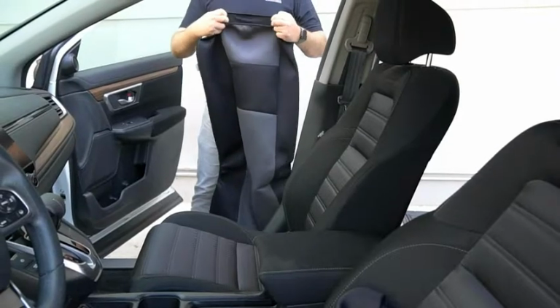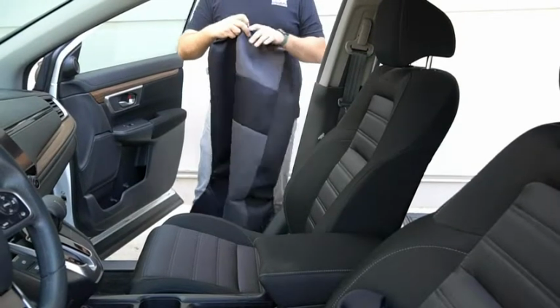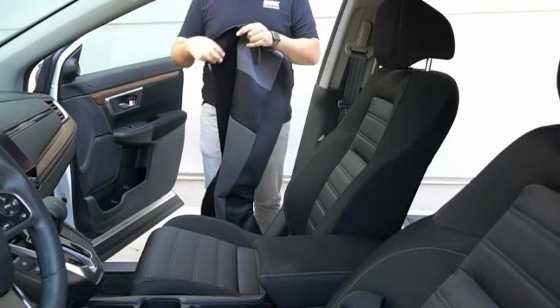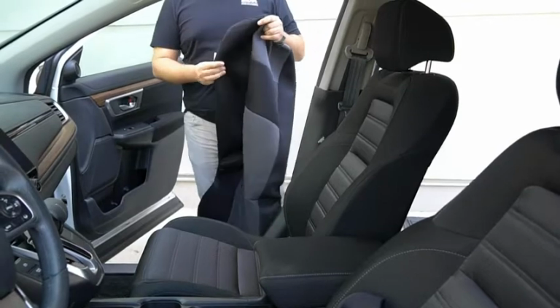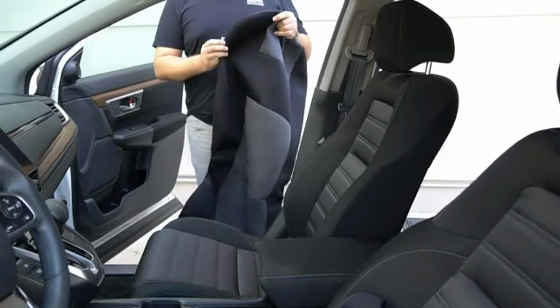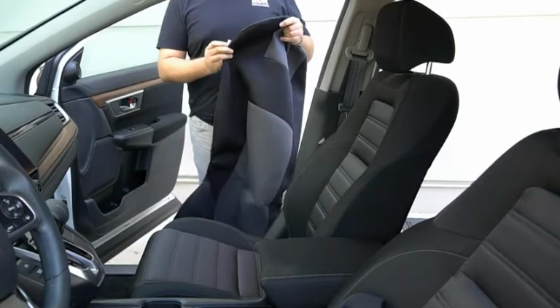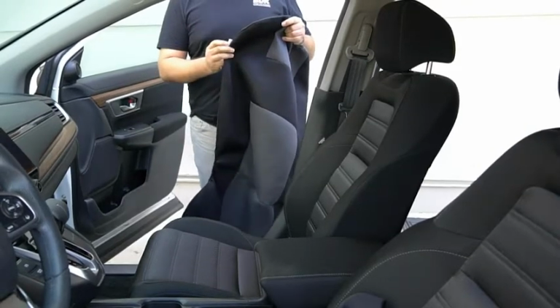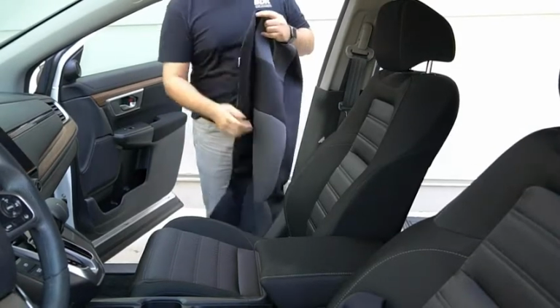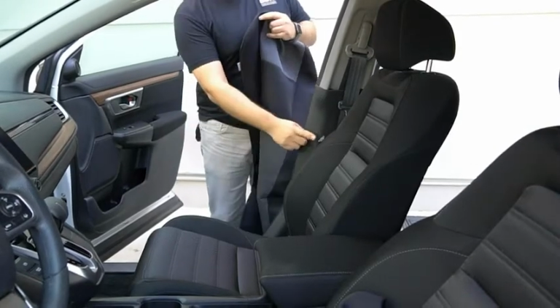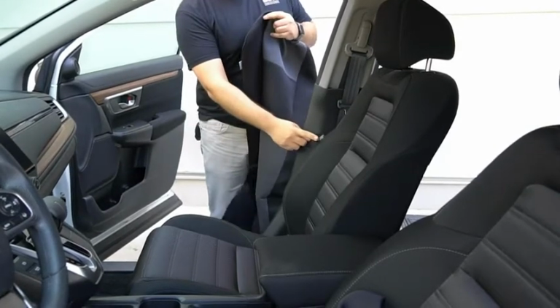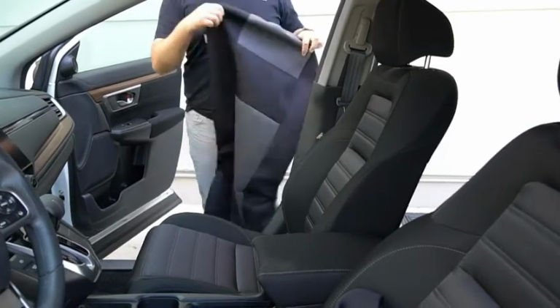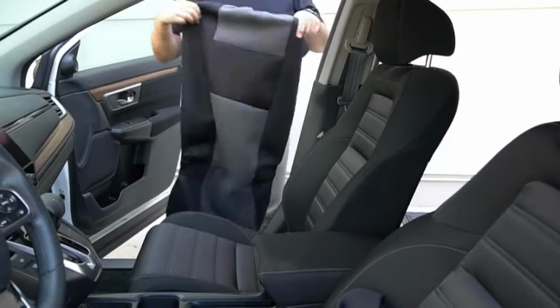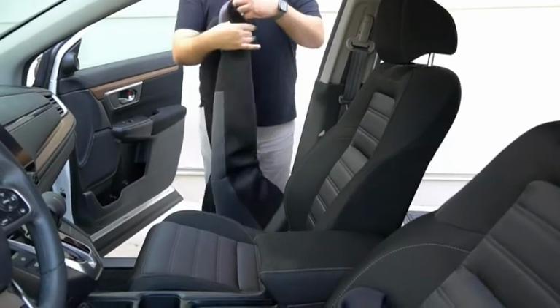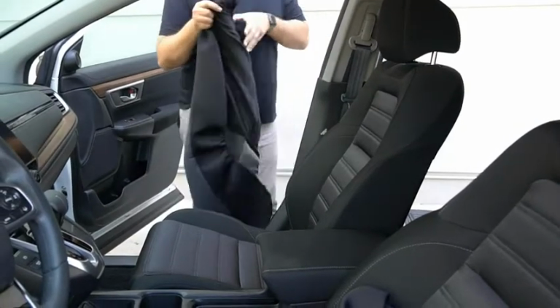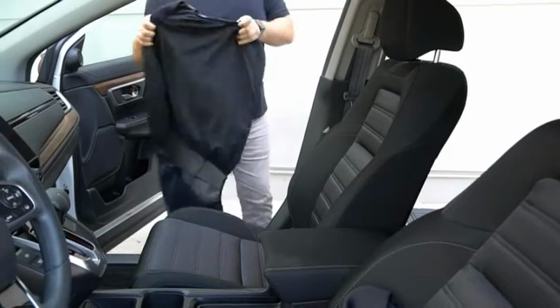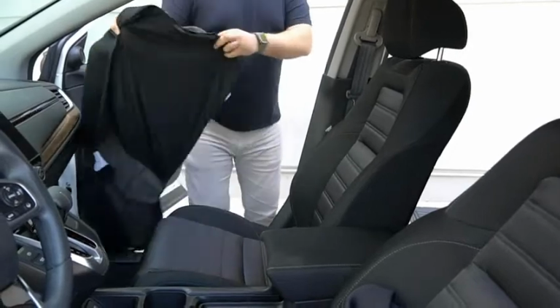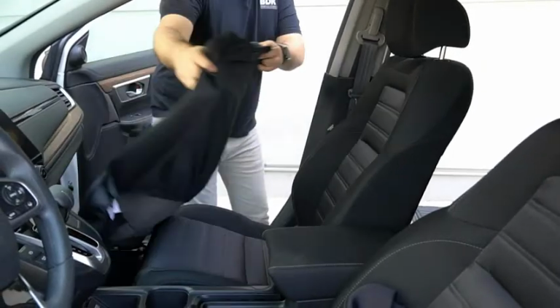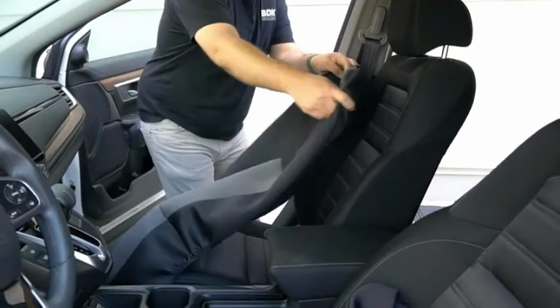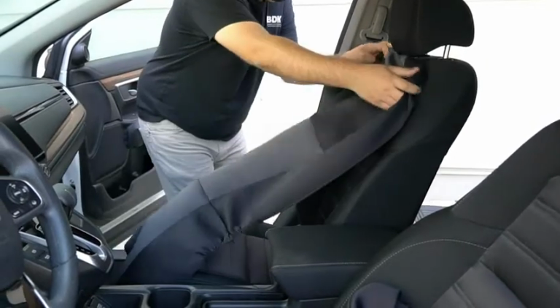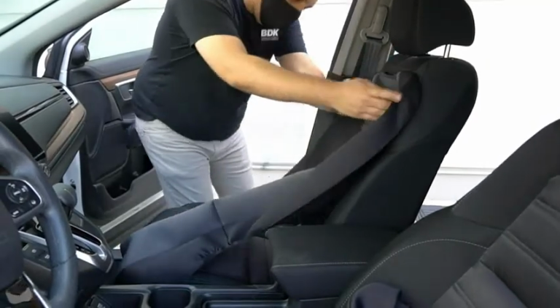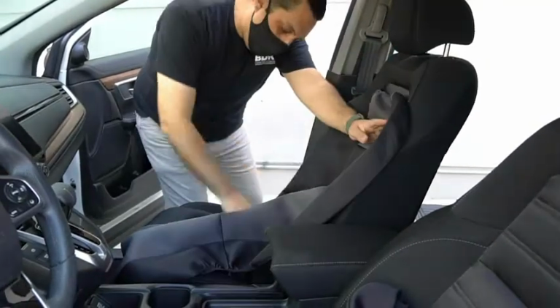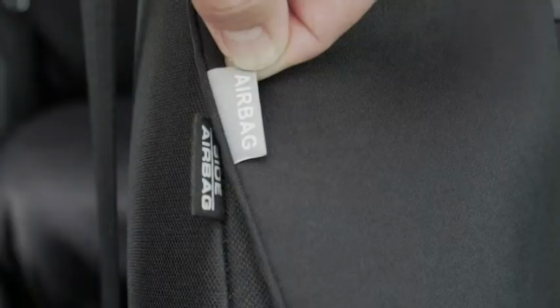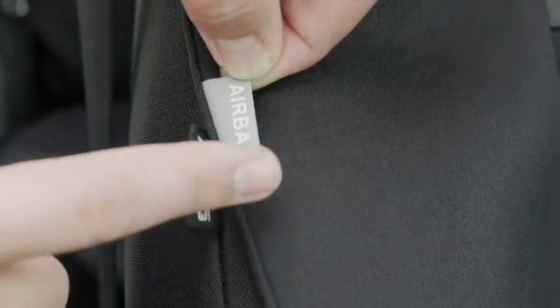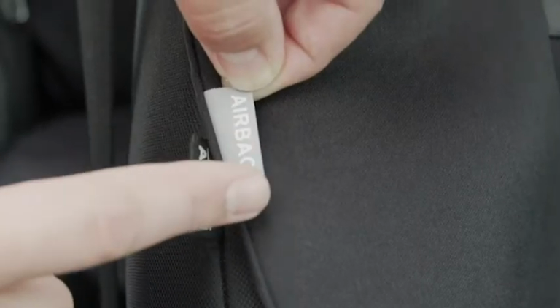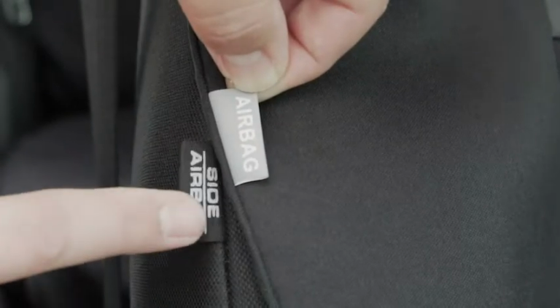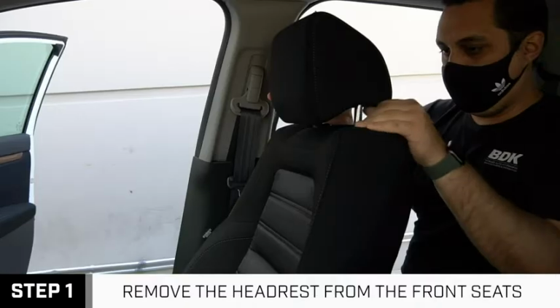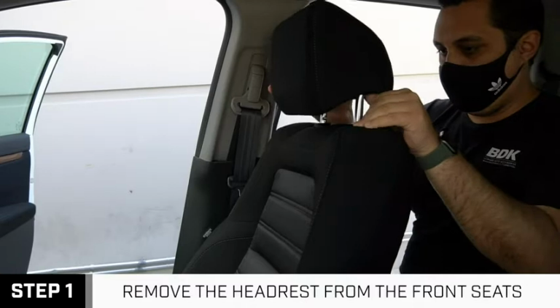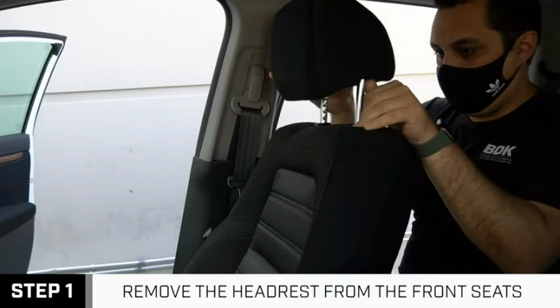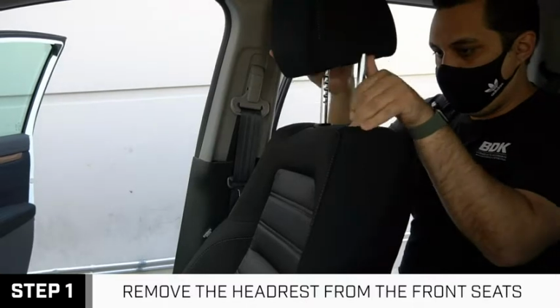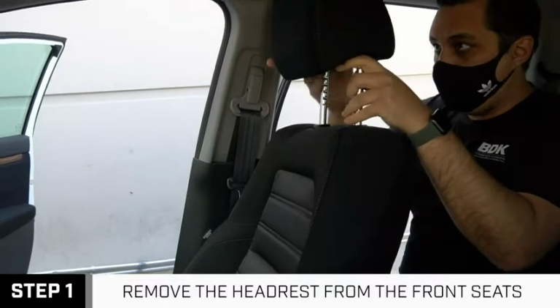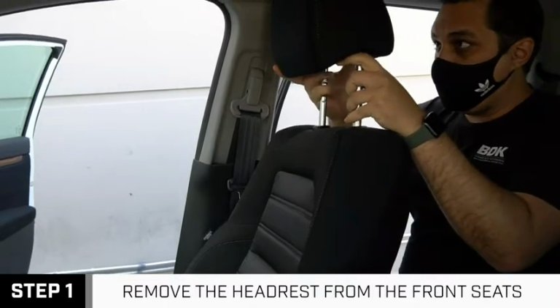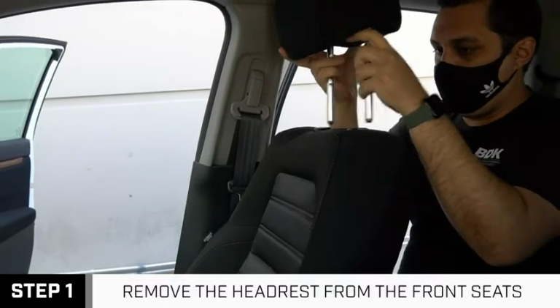Before installation, find the headrest opening on the front cover and position it over the seat as shown. Ensure that the airbag tag is lined up on the appropriate side. Begin by removing the headrest from your front seats.